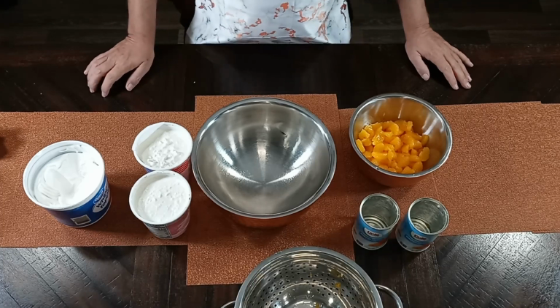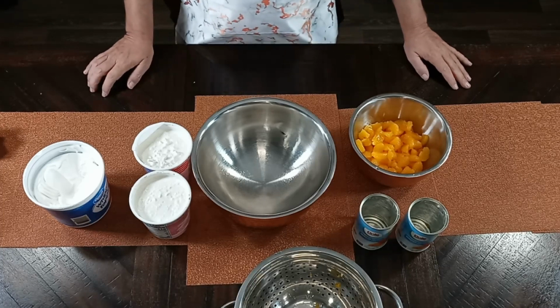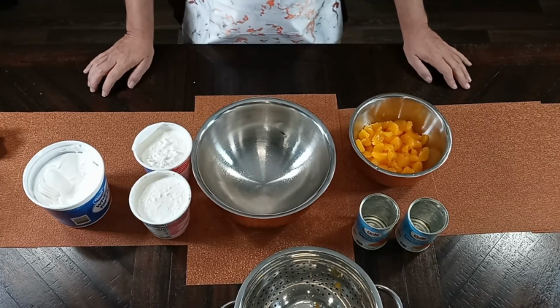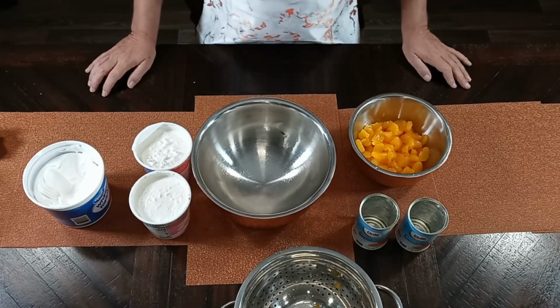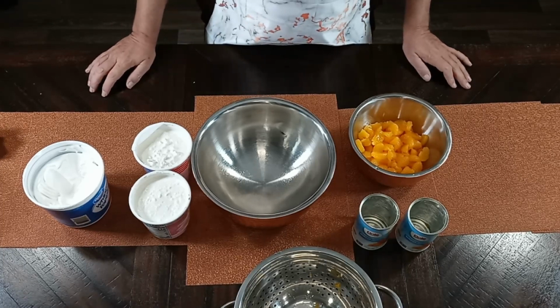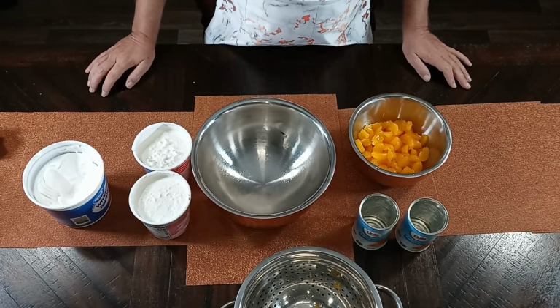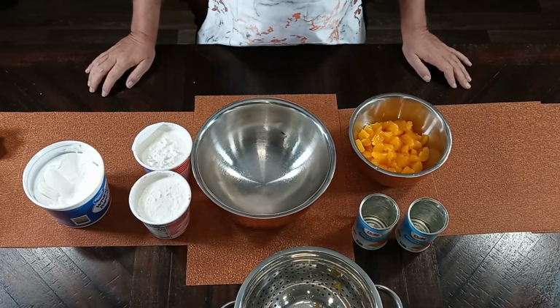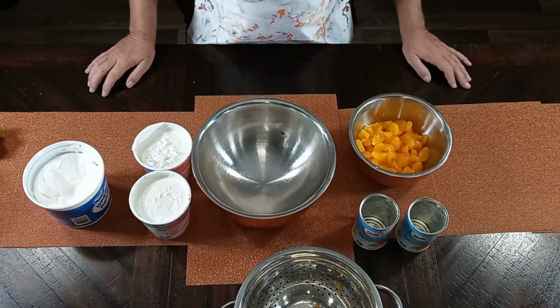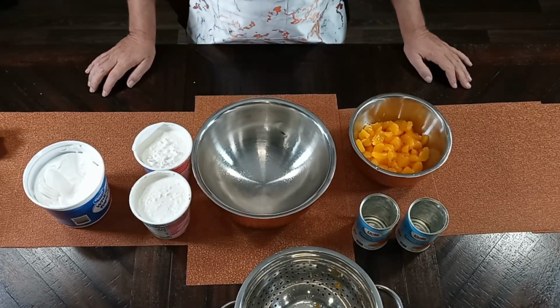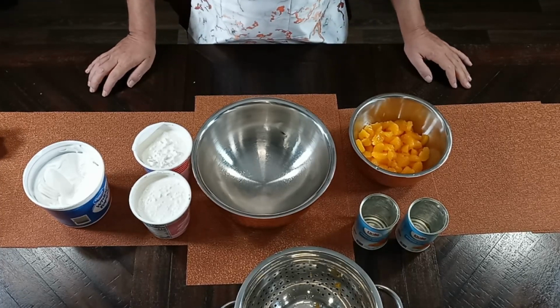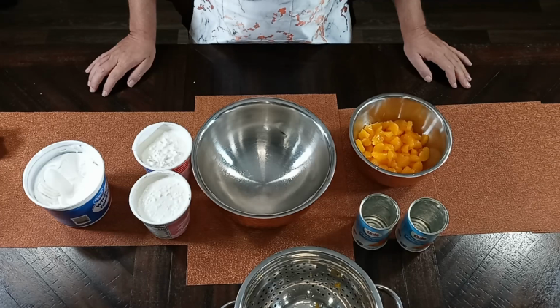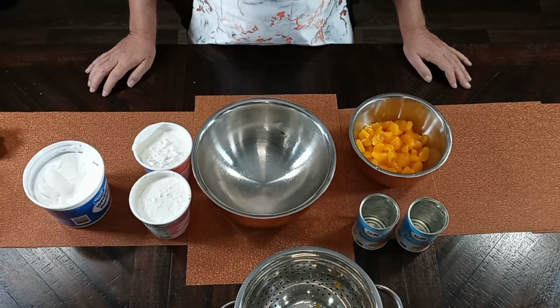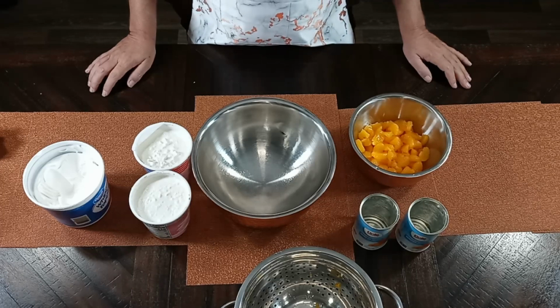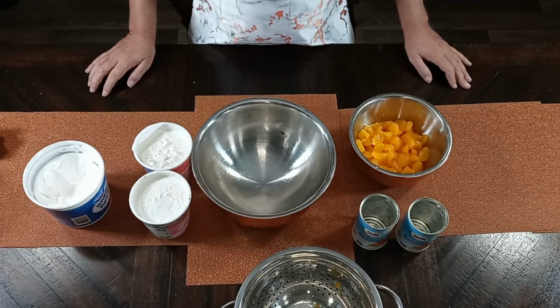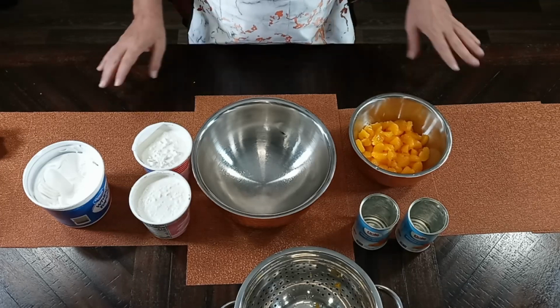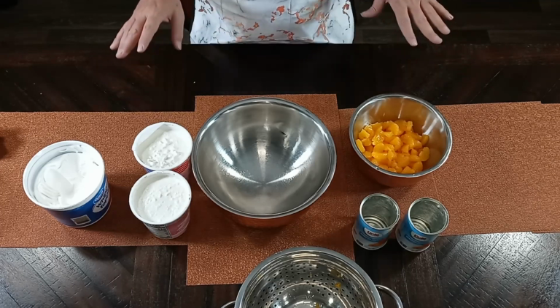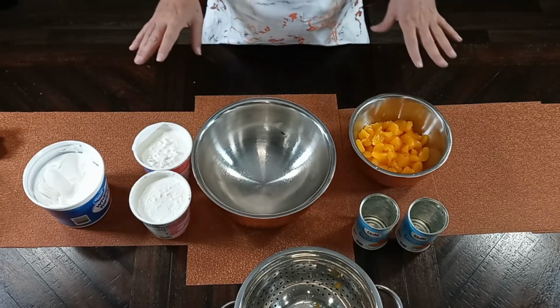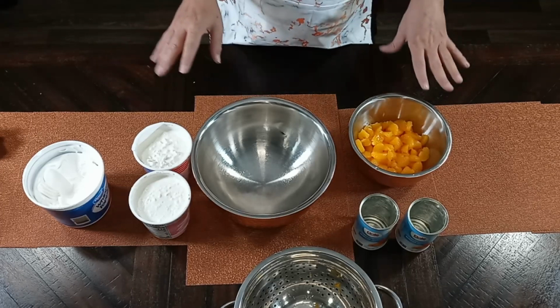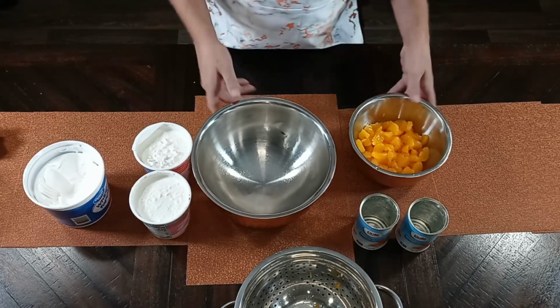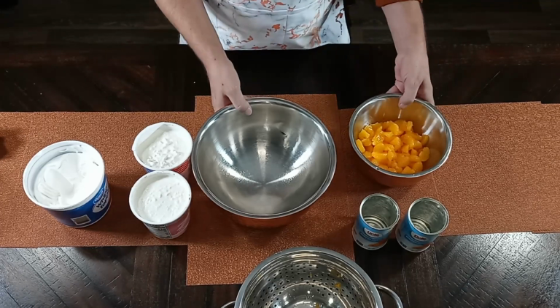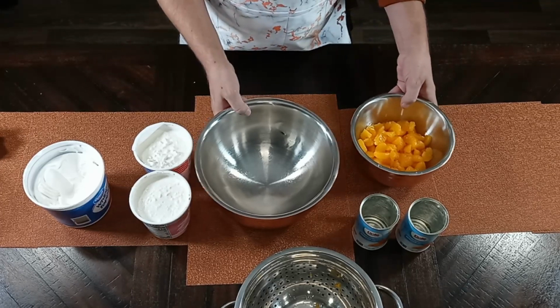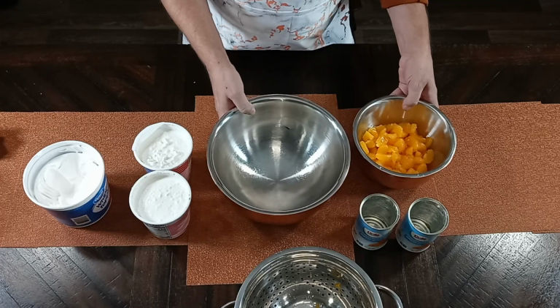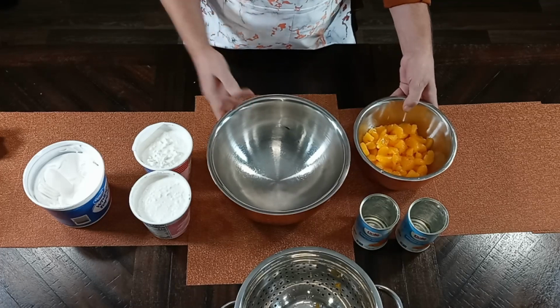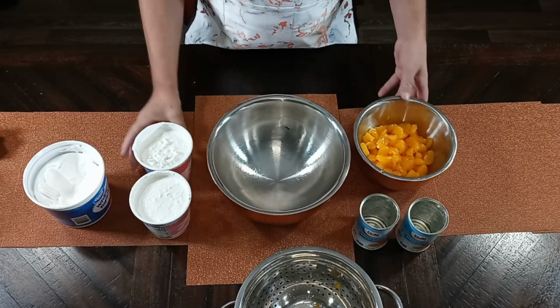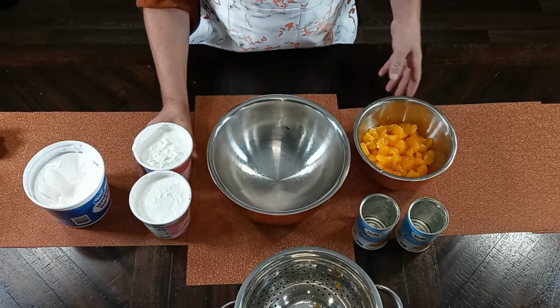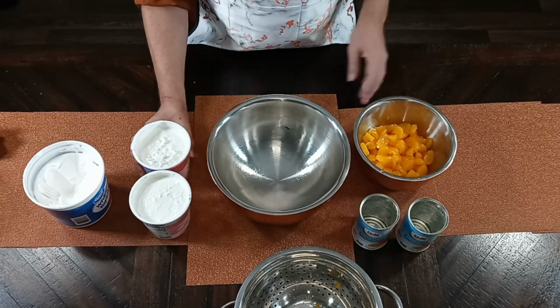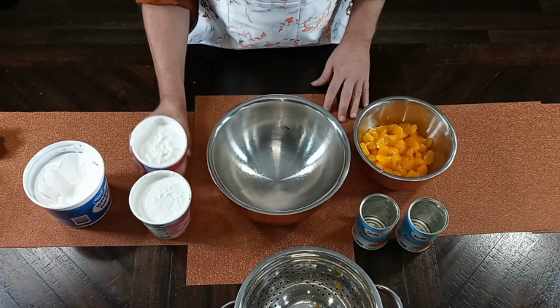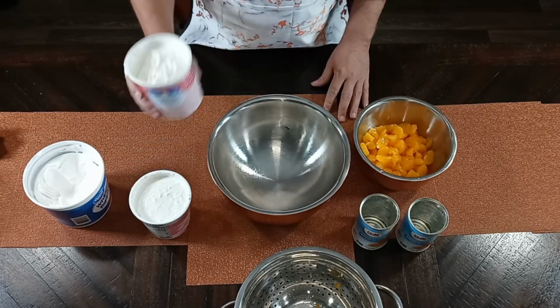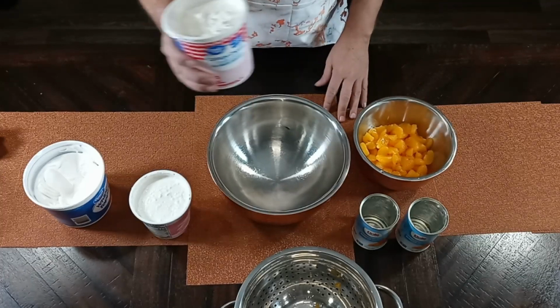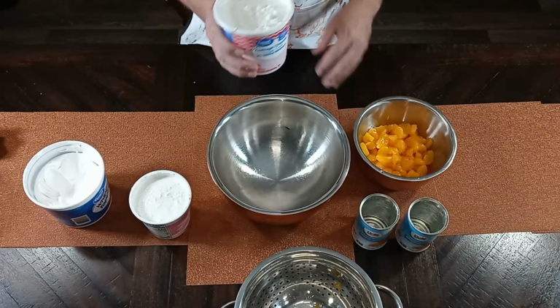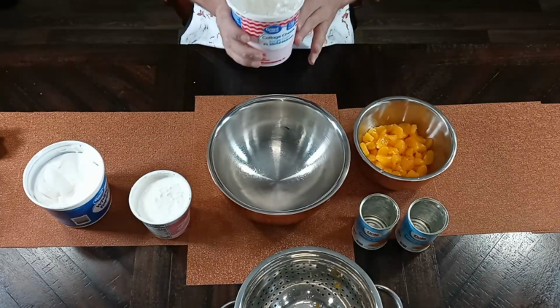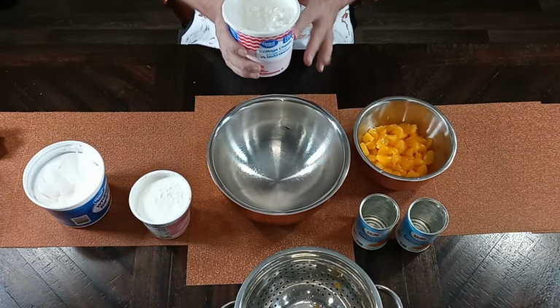Okay everybody, welcome back to Lily's Copper Kitchen. I'm going to be making jello salad — this is orange jello salad — and I'm going to go over the ingredients I'll be using.